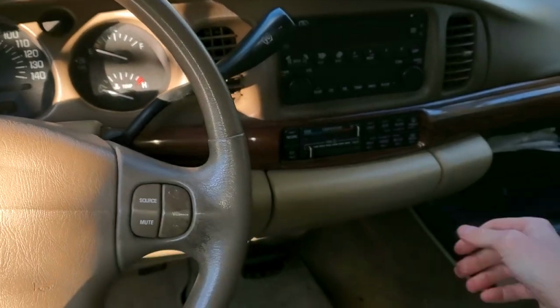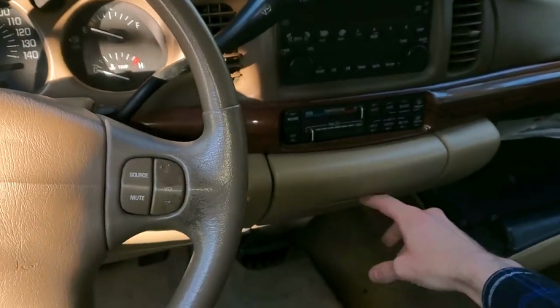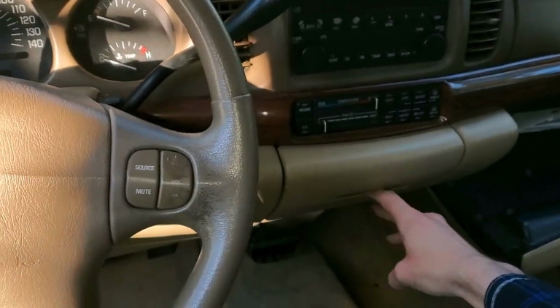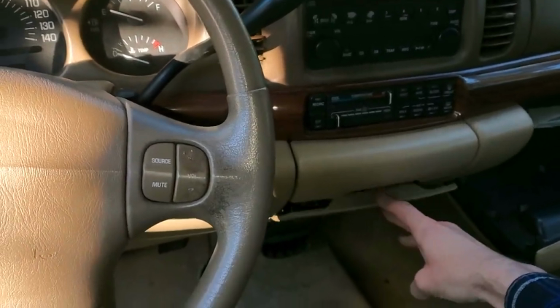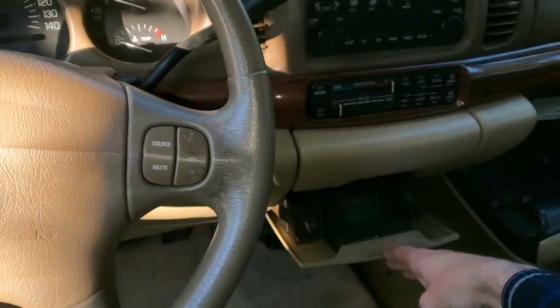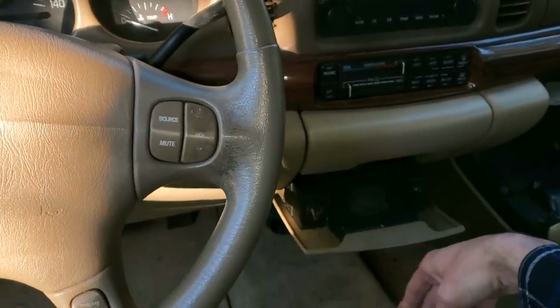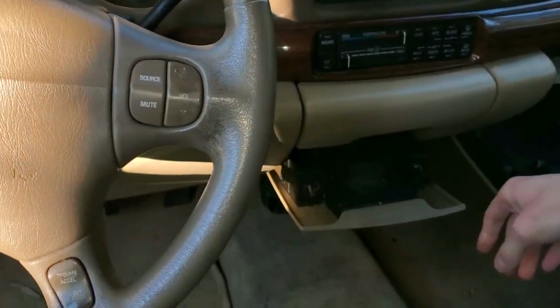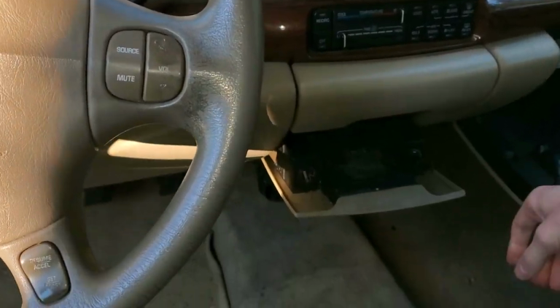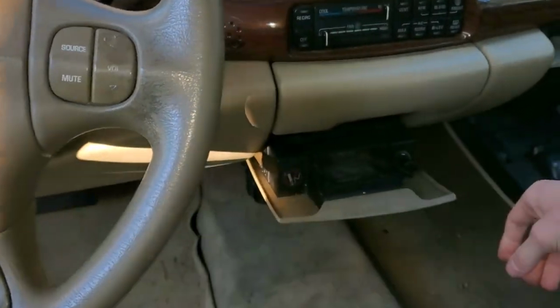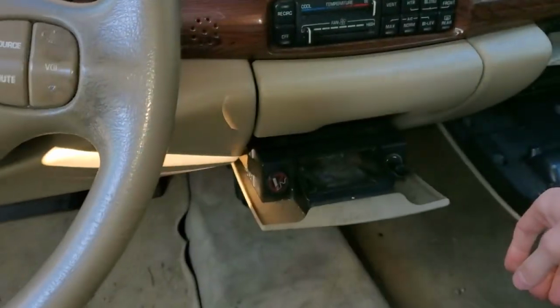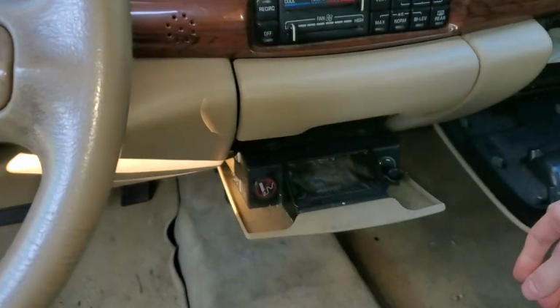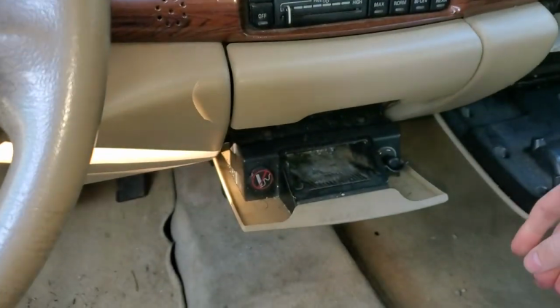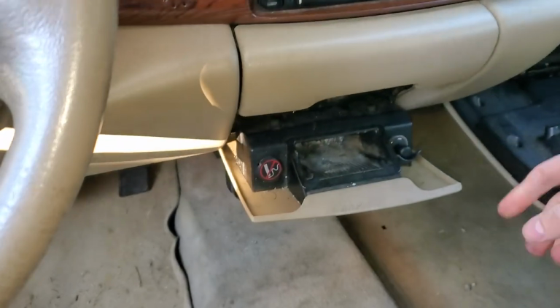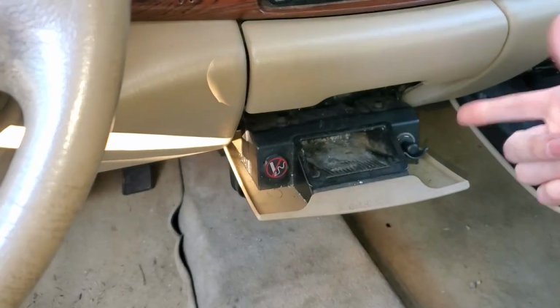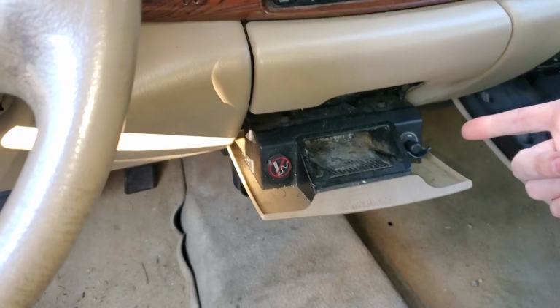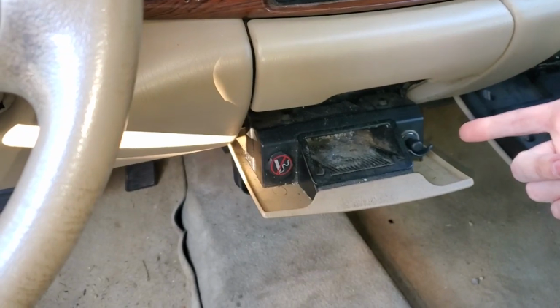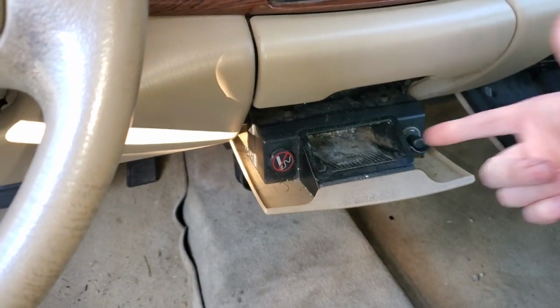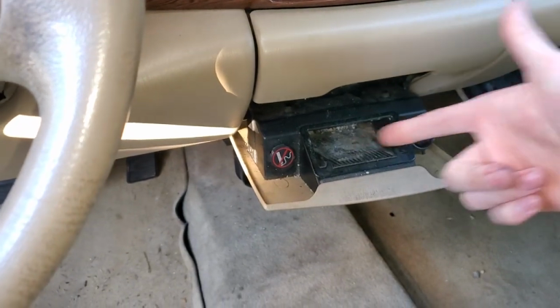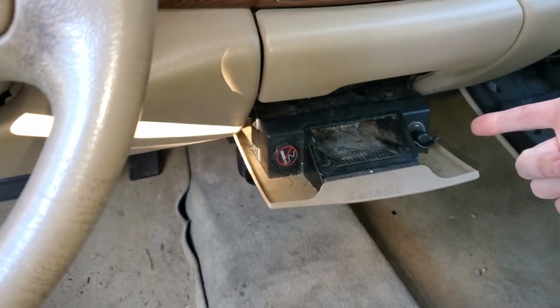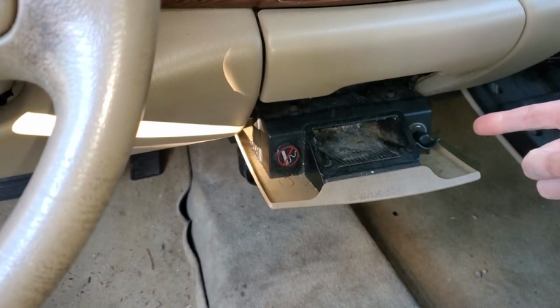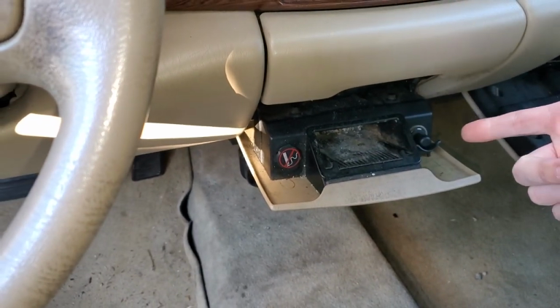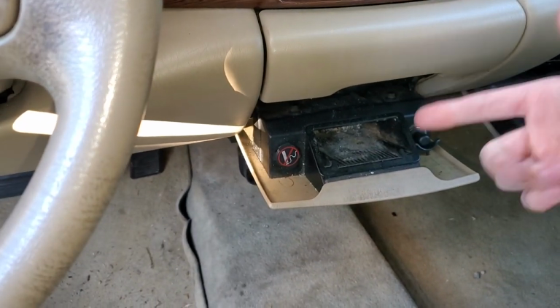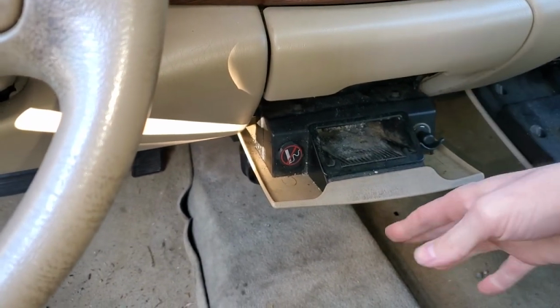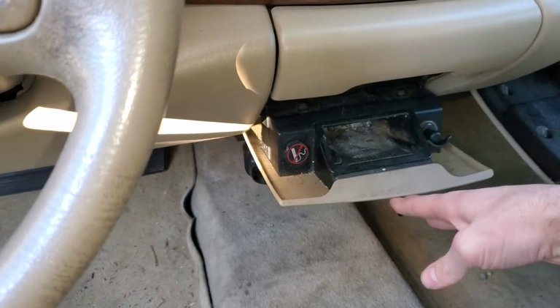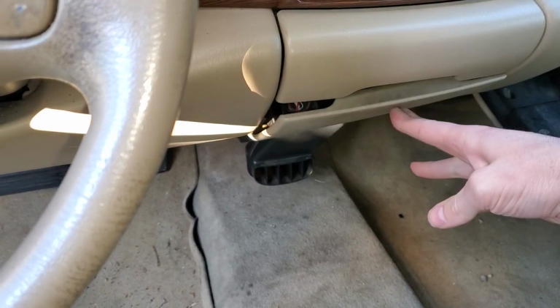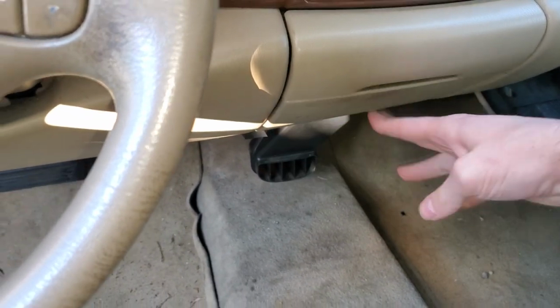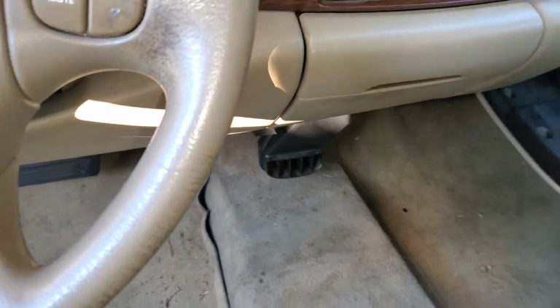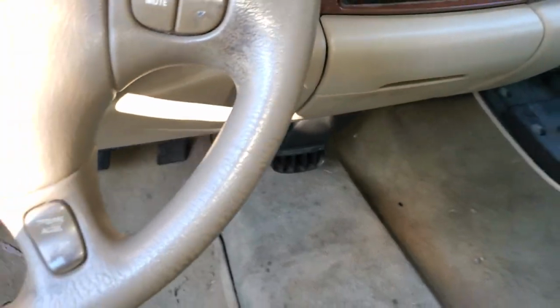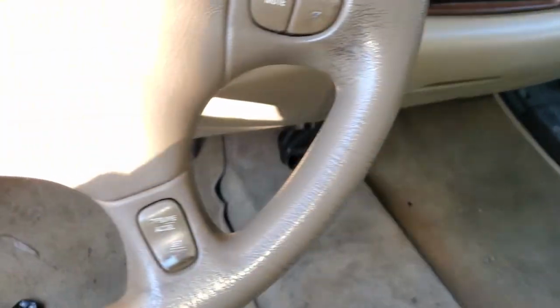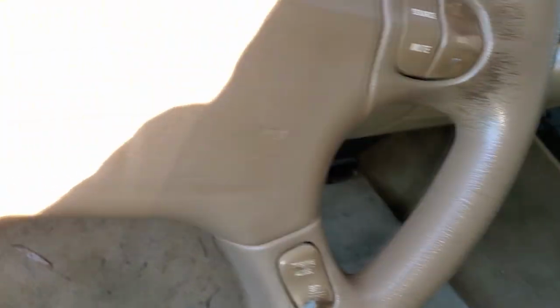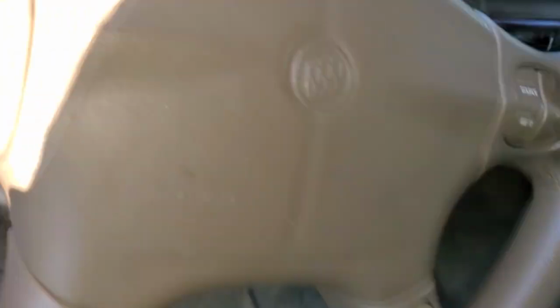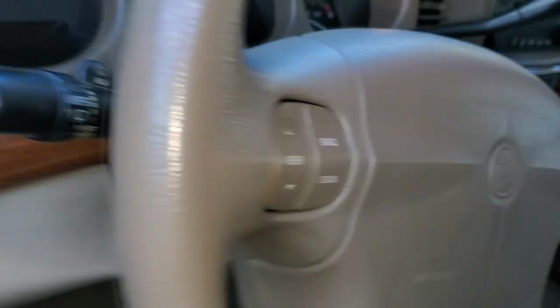What's going on fellas? I've got a 2005 Buick LeSabre and I'm going to use it to point out the location of the two fuses for your cigarette lighter, also known as your auxiliary power outlet.